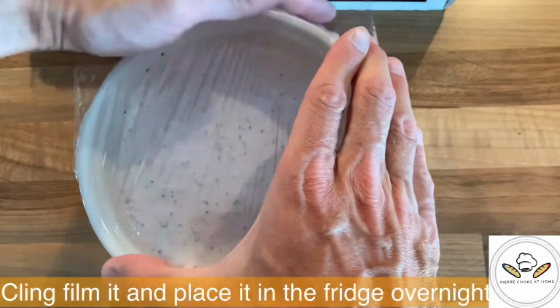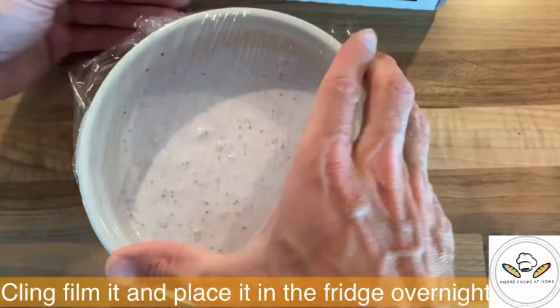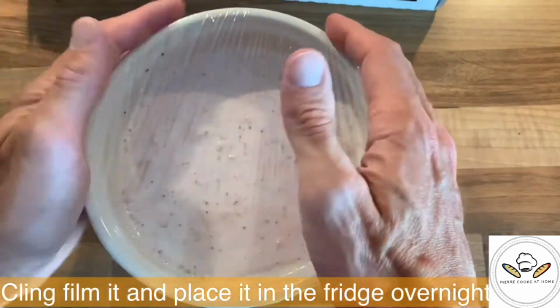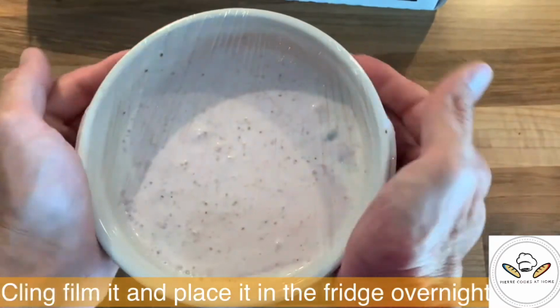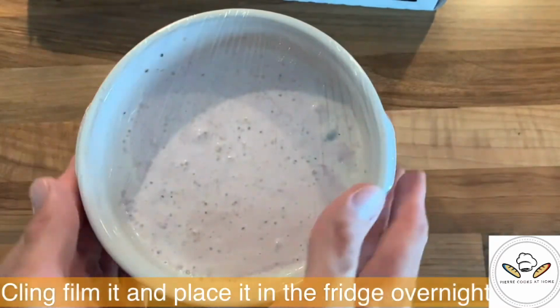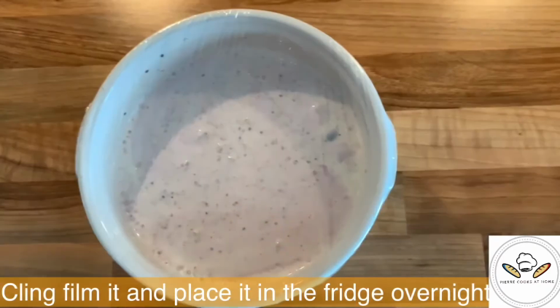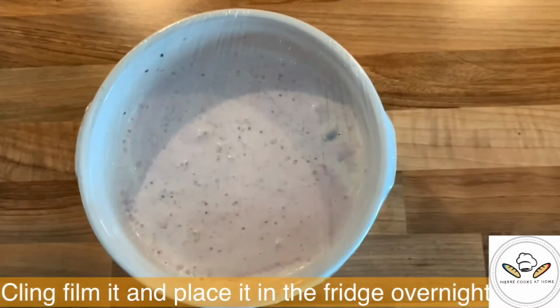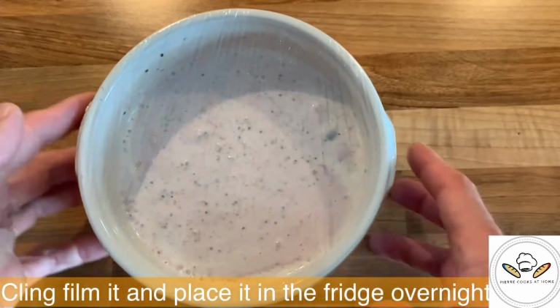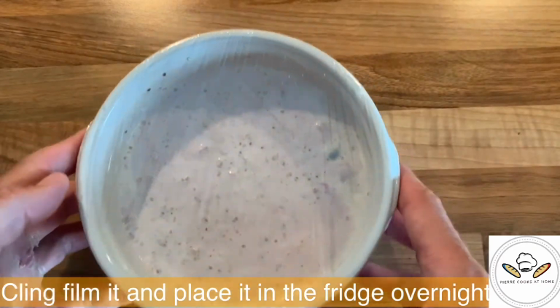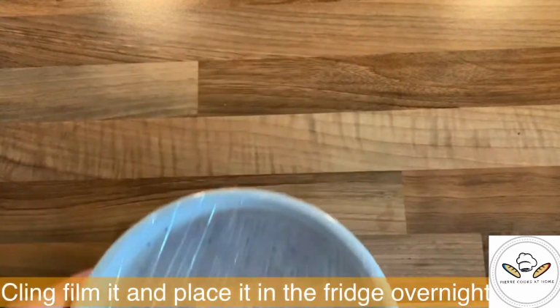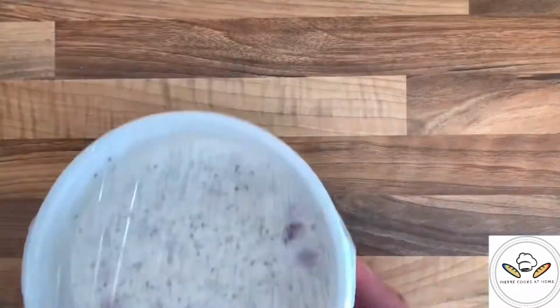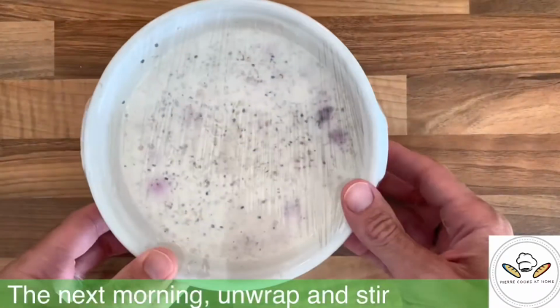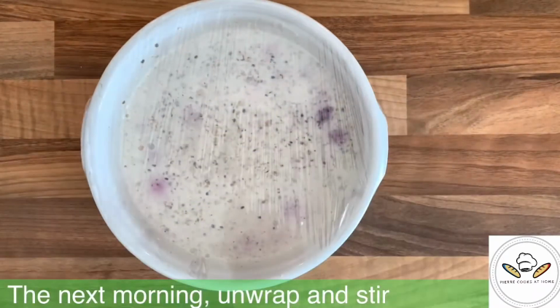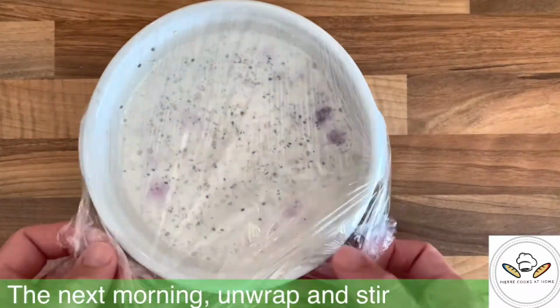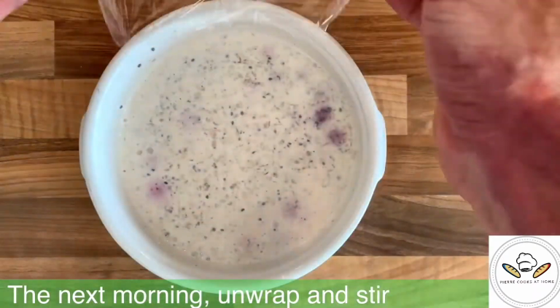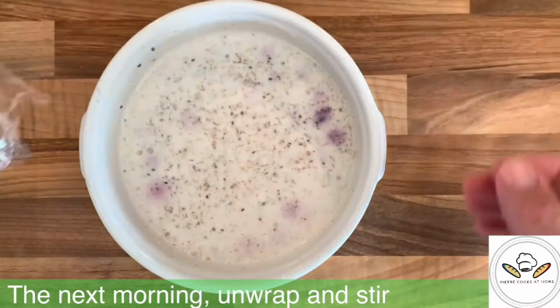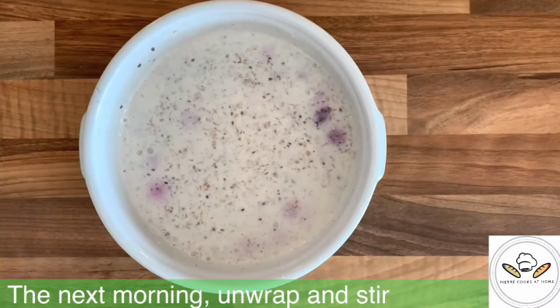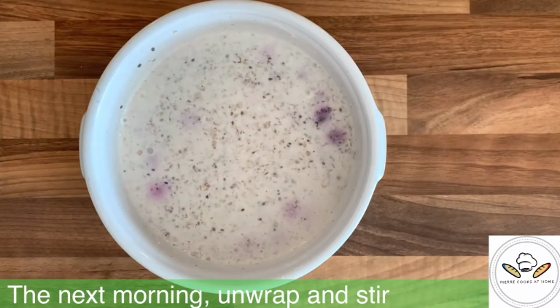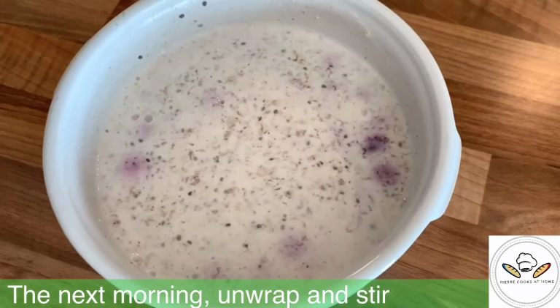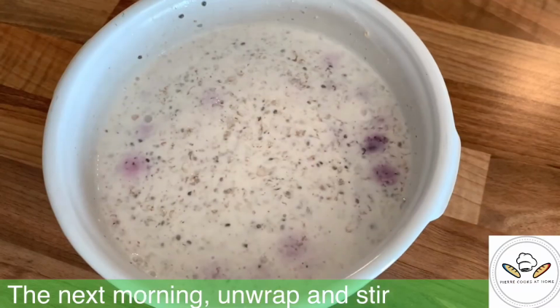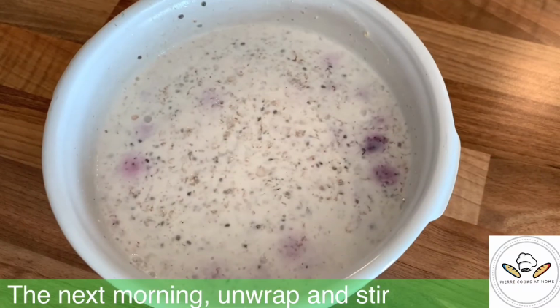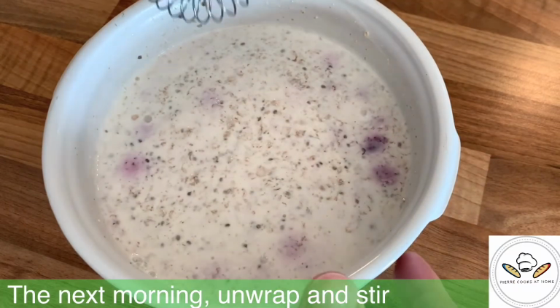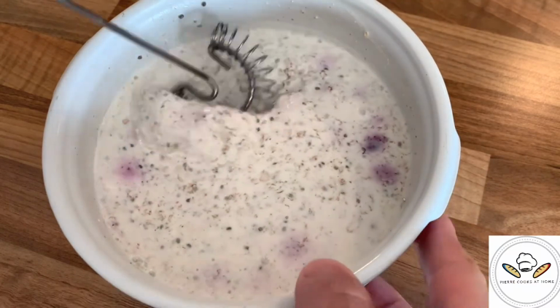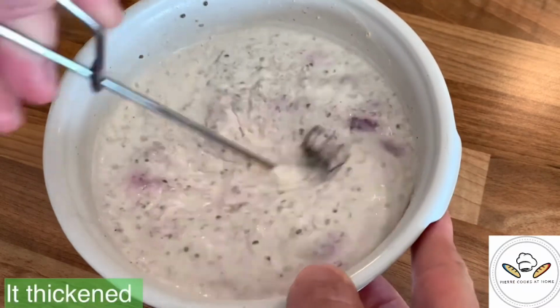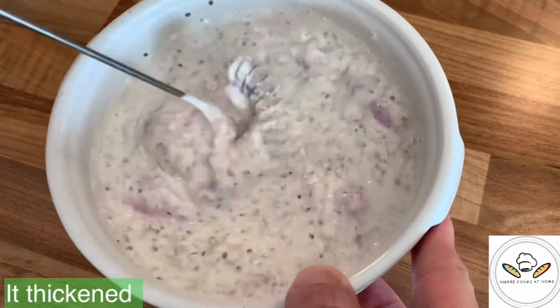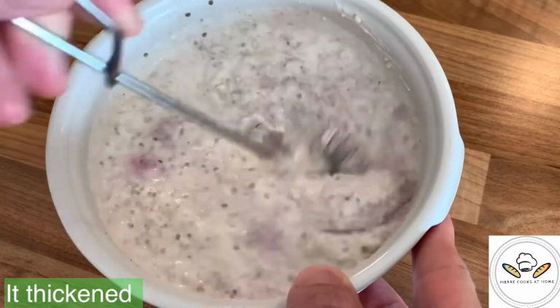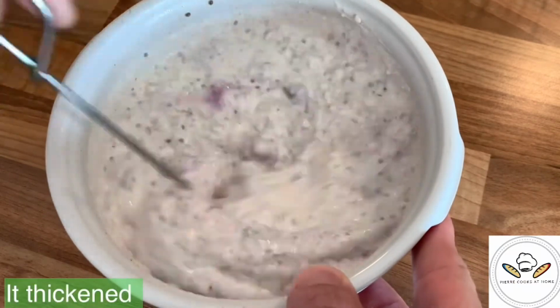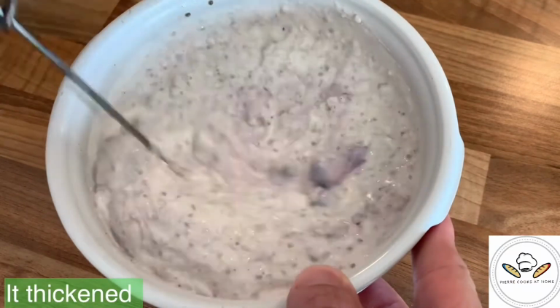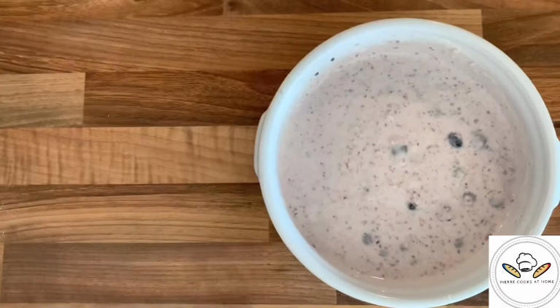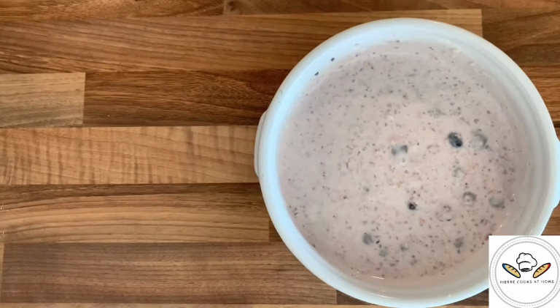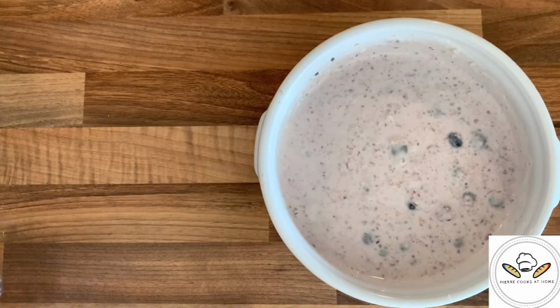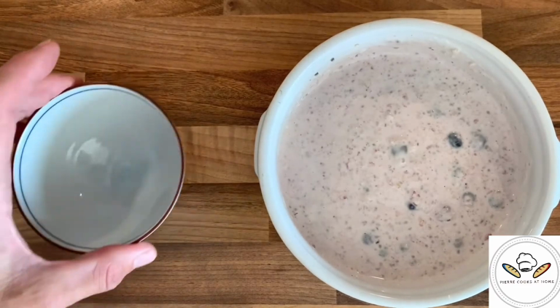Leaving the oat soaking in yogurt and milk will soften them and make them more digestible when you eat them the next day. And it's also a very nice way to wake up and have your breakfast just ready.